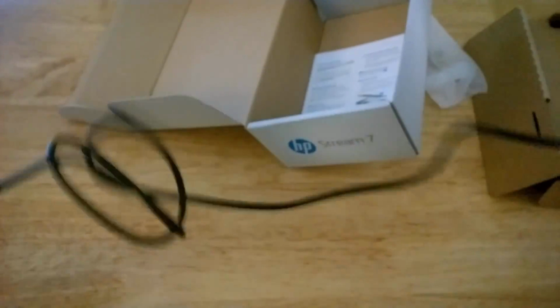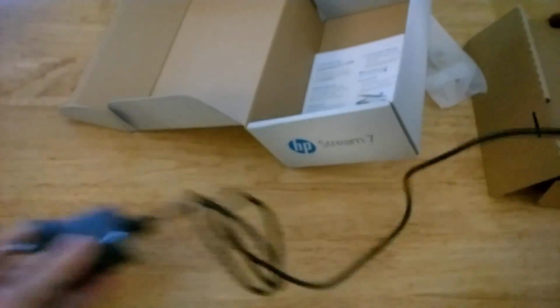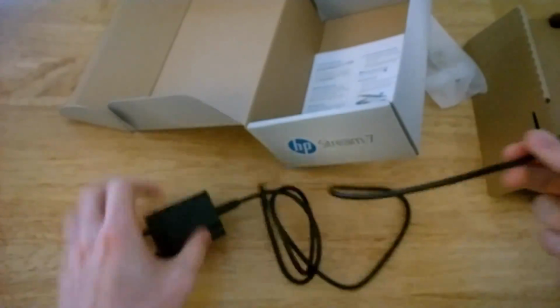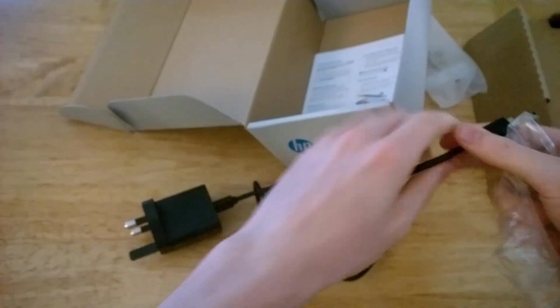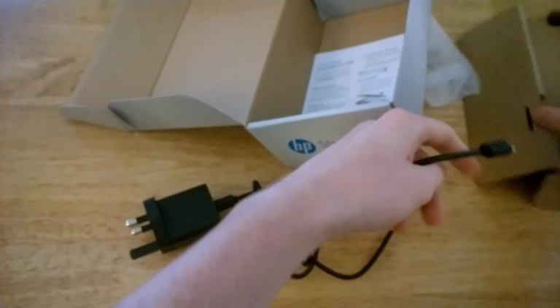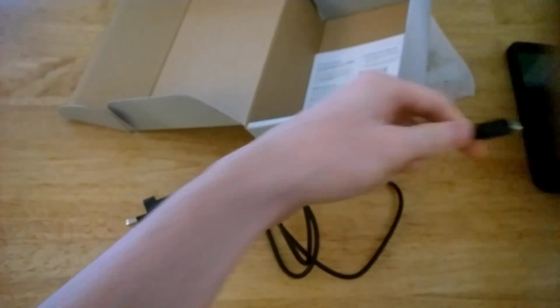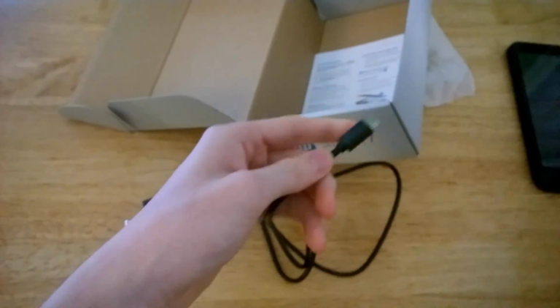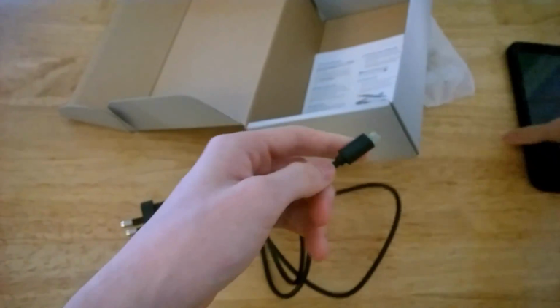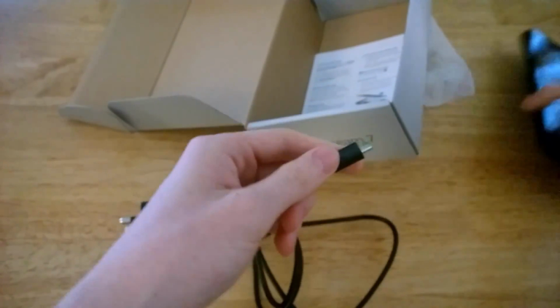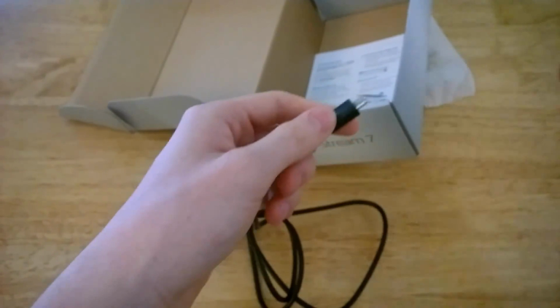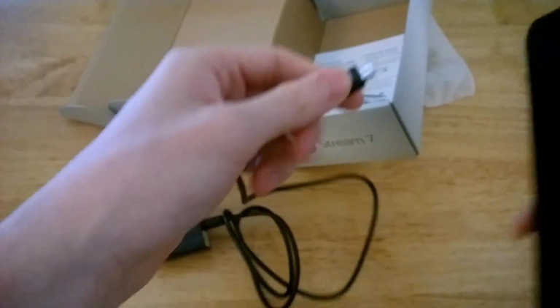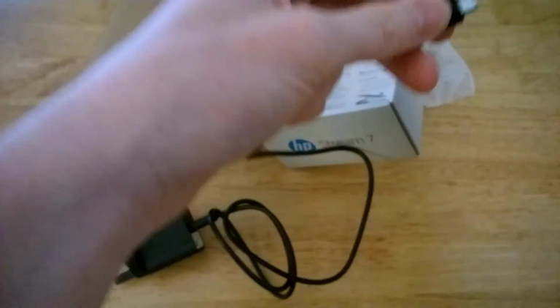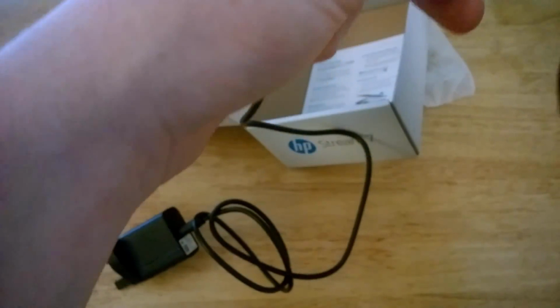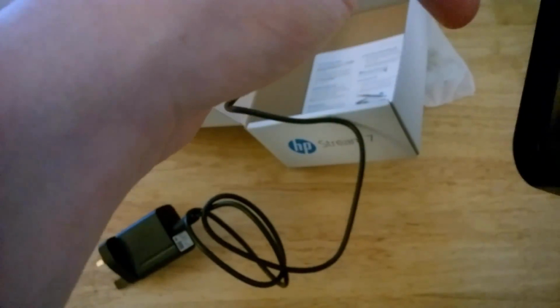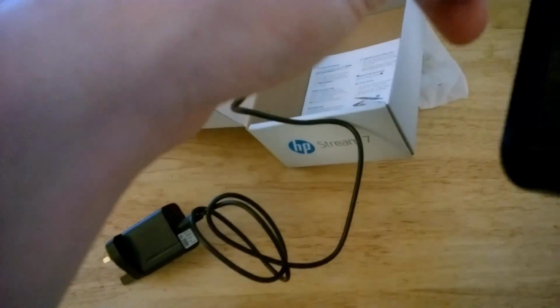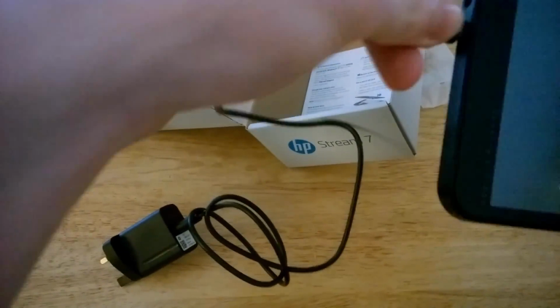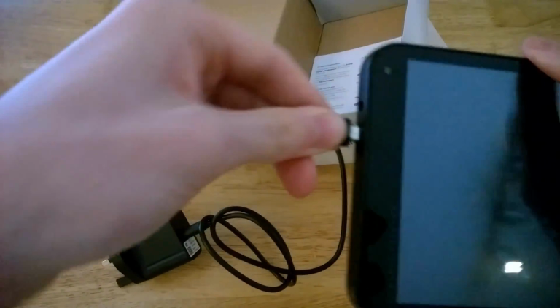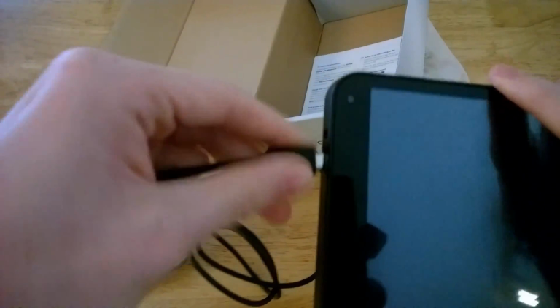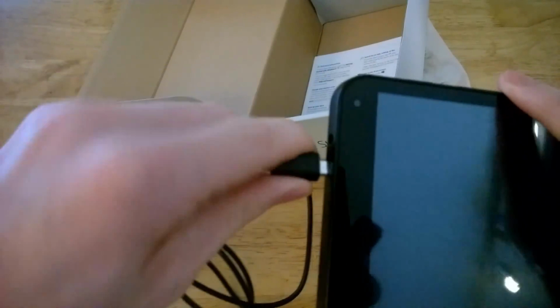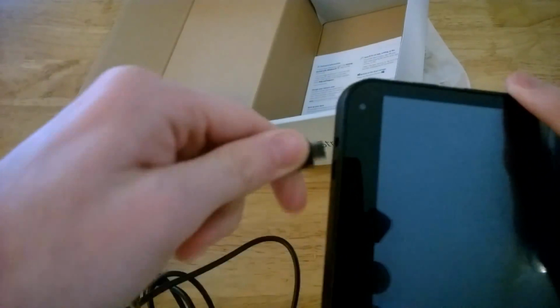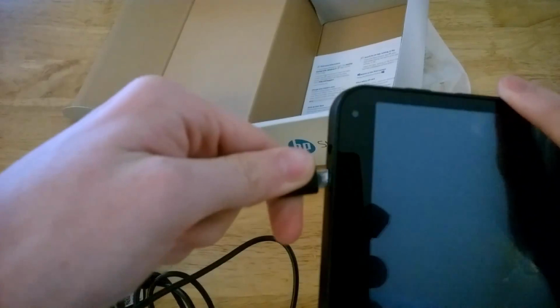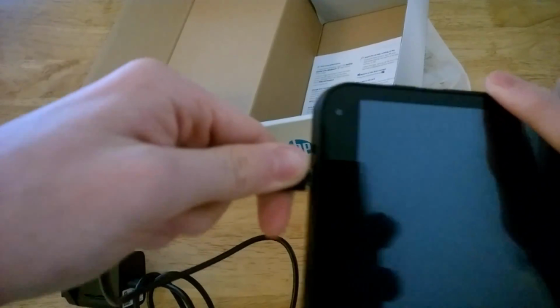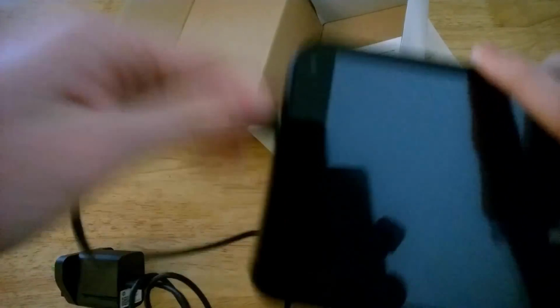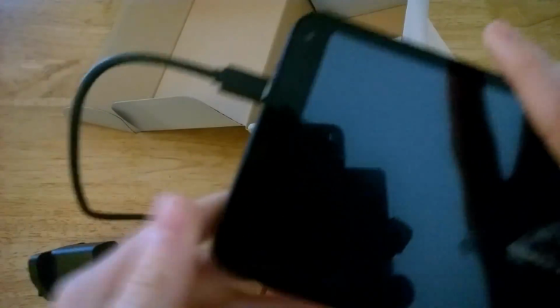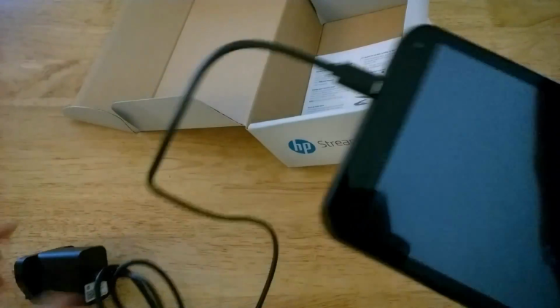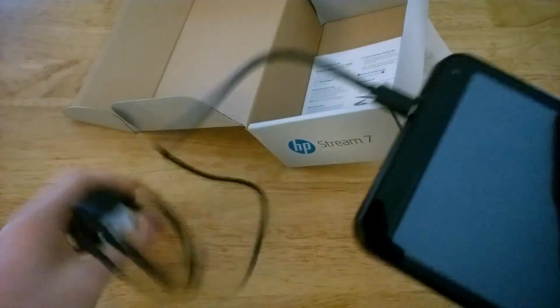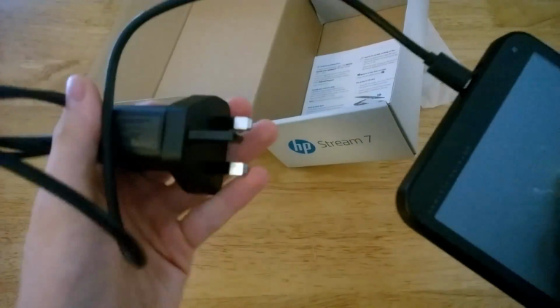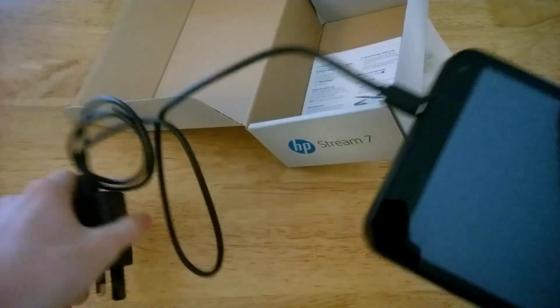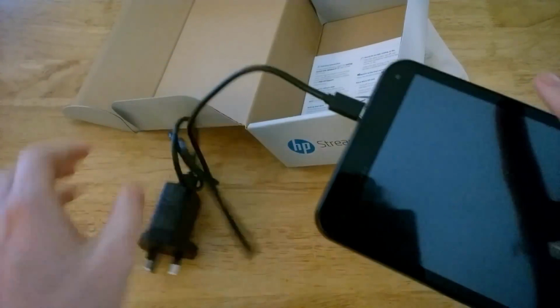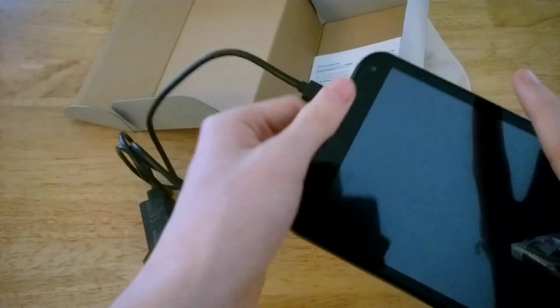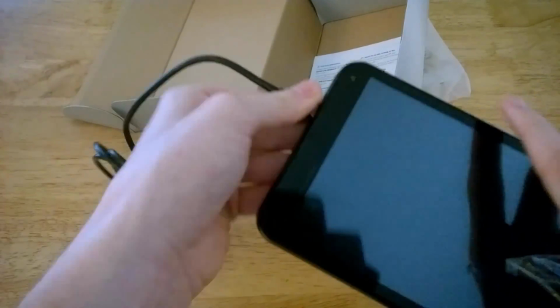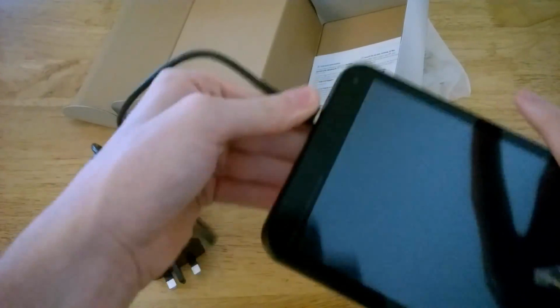Fairly simple to set up. Once you set it up it should look like this when you plug the micro USB port in, and that end goes into the wall obviously.